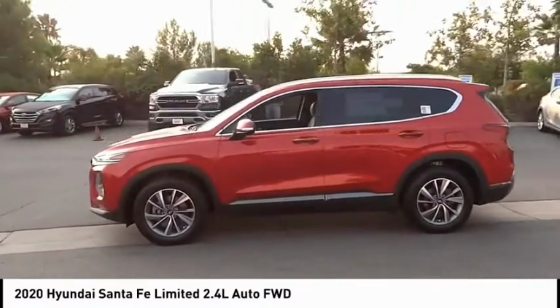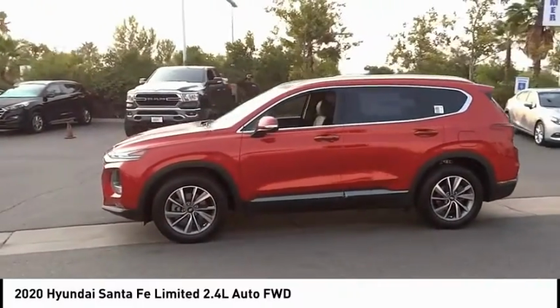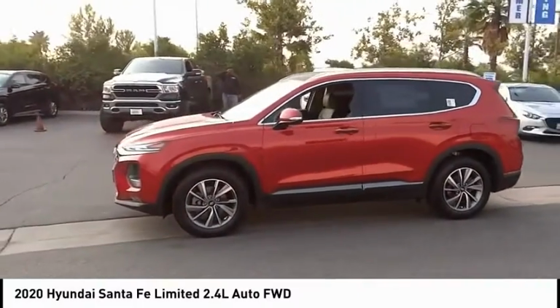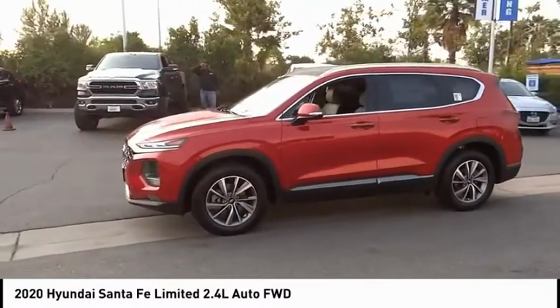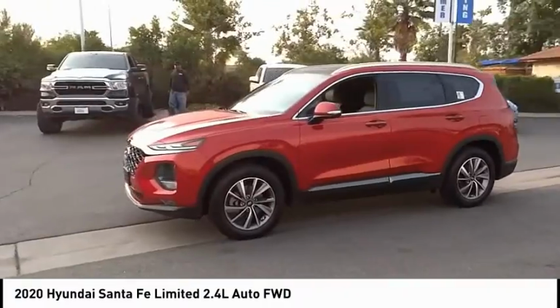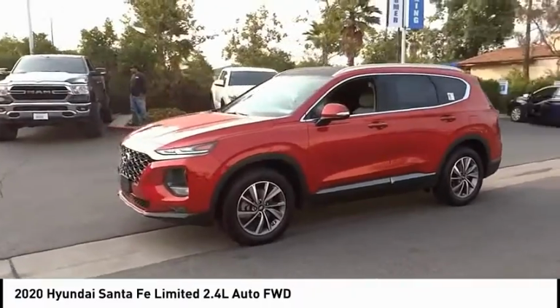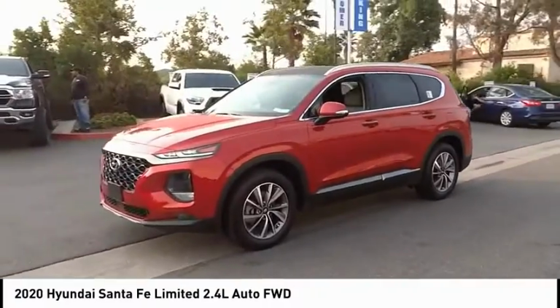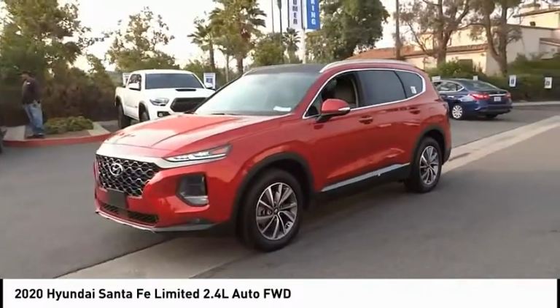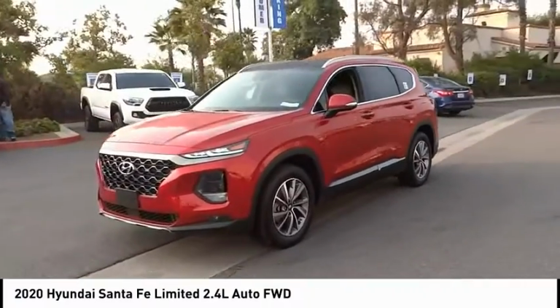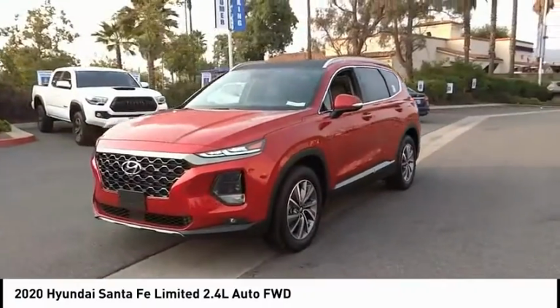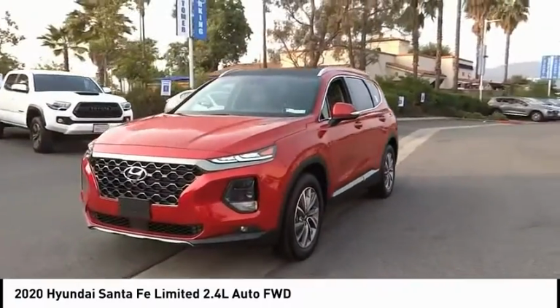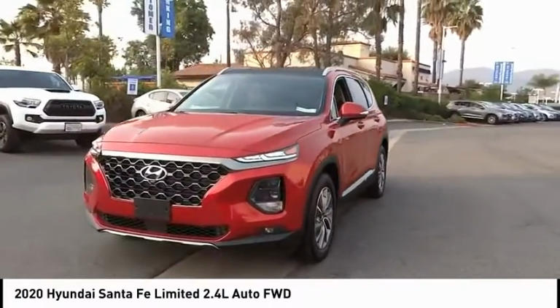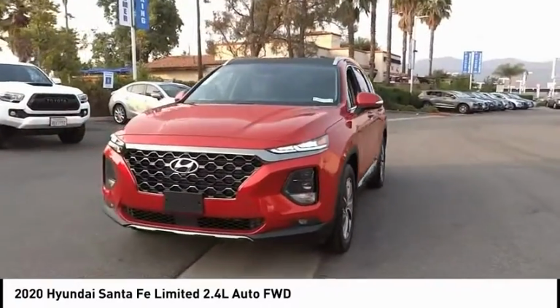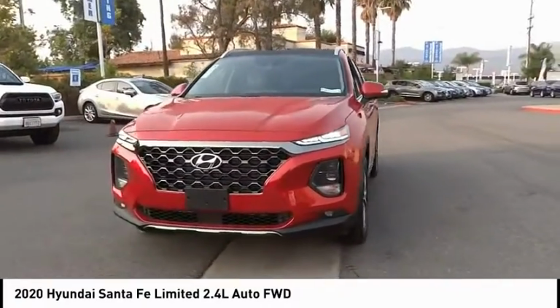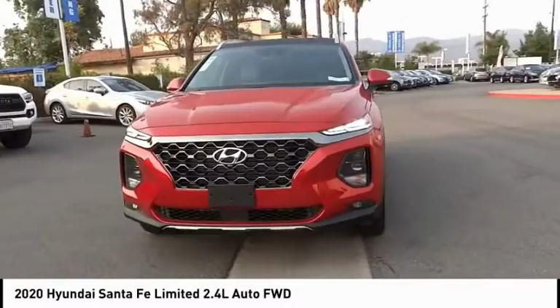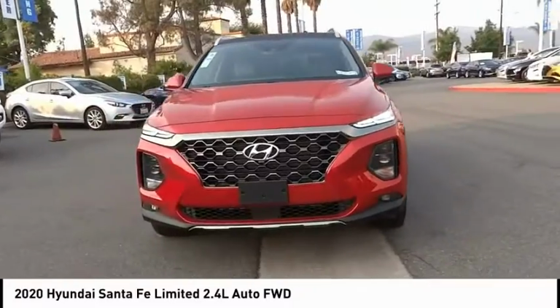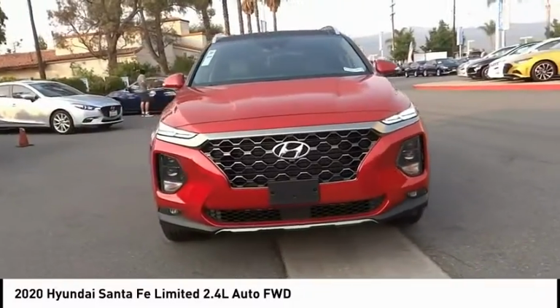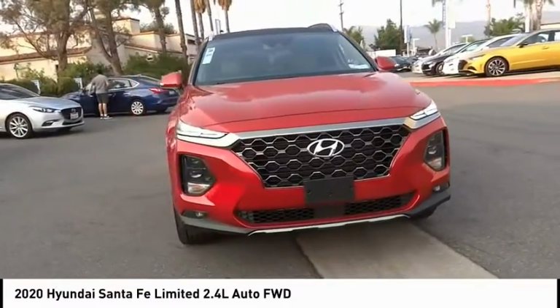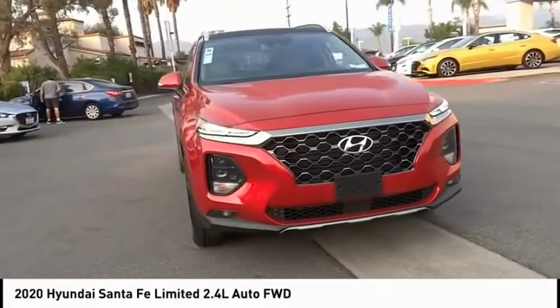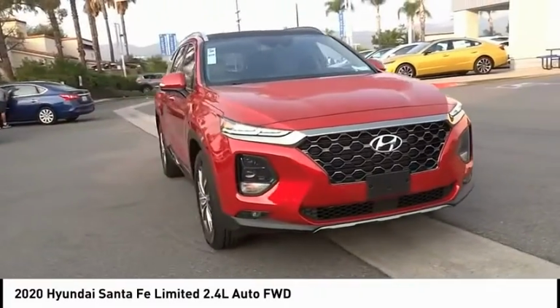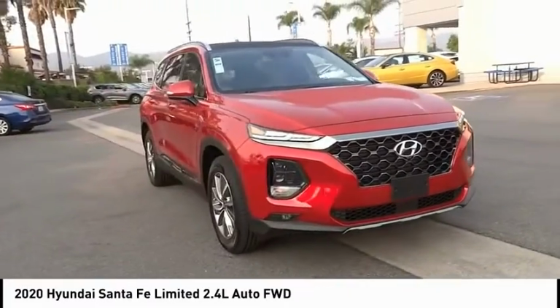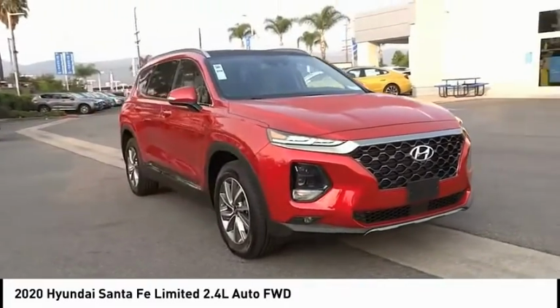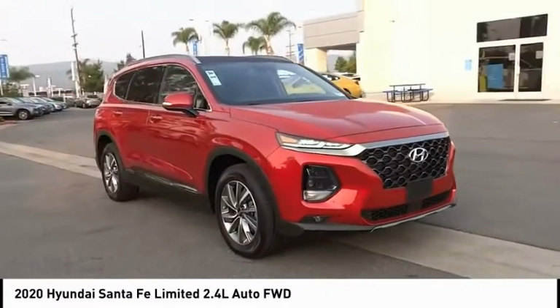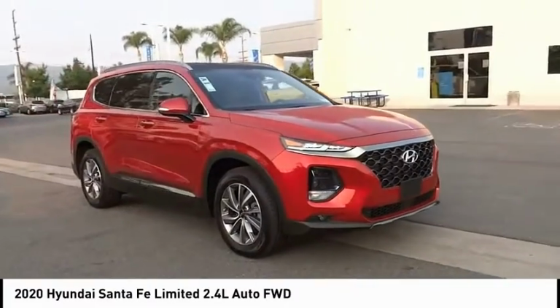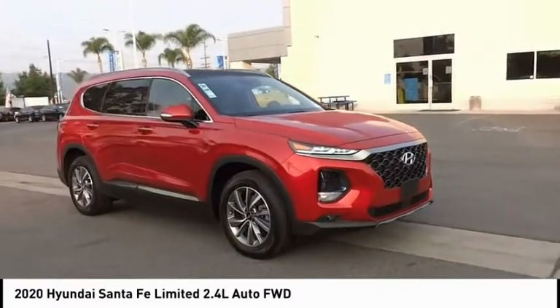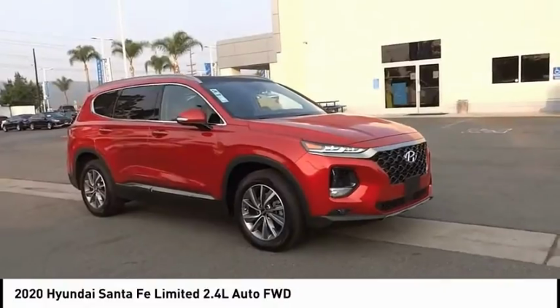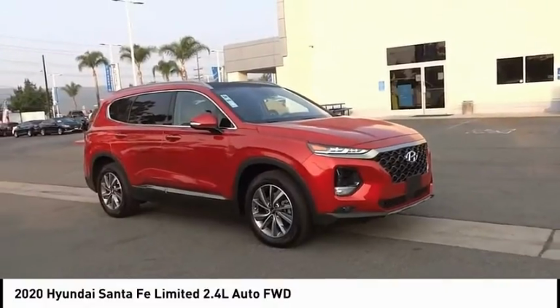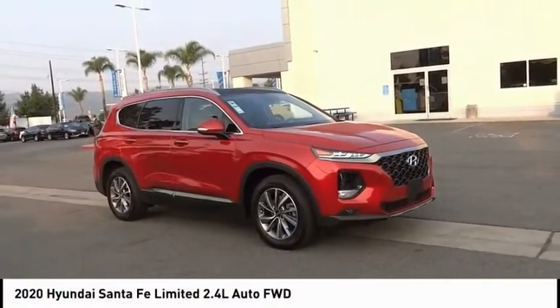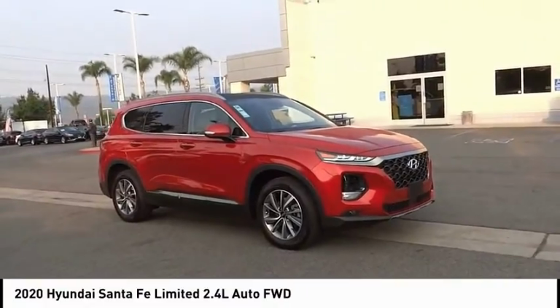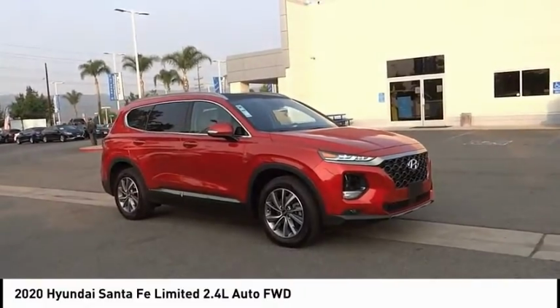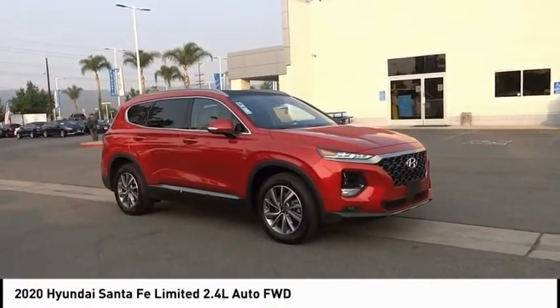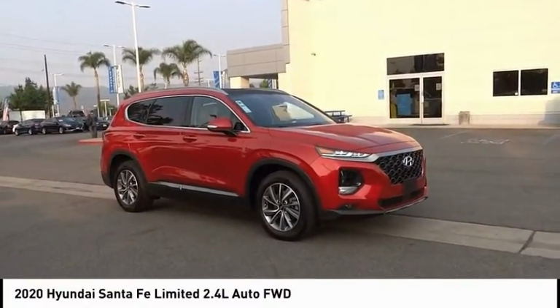Brake assist, traction control, remote keyless entry, fog lights, rain-sensing wipers, four-wheel disc brakes. If affordable style and reliability are what you're looking for, this vehicle couldn't be more perfect. Drive it today.